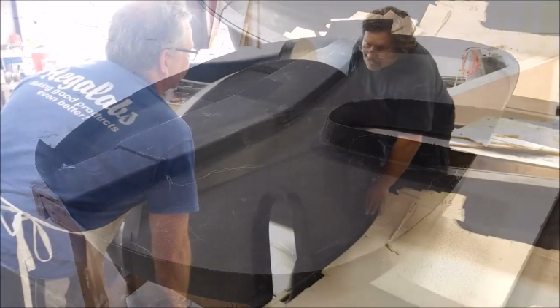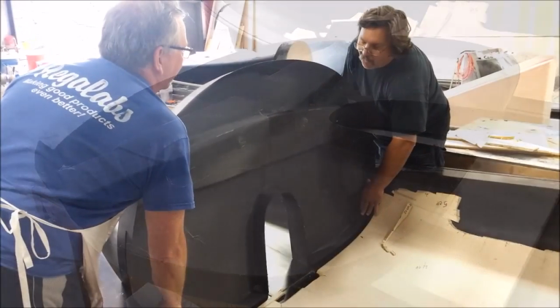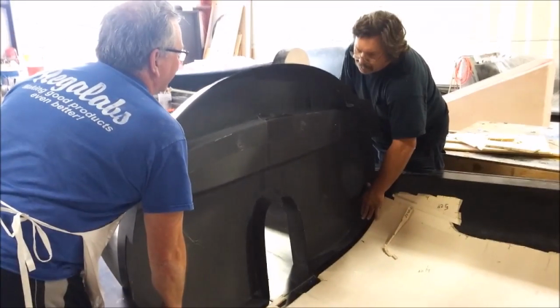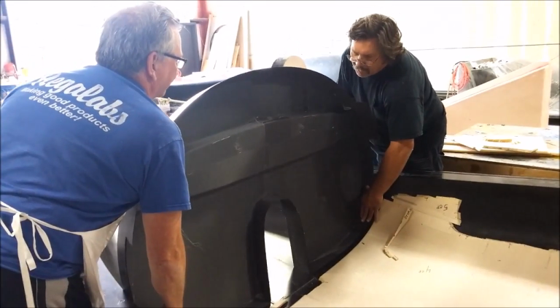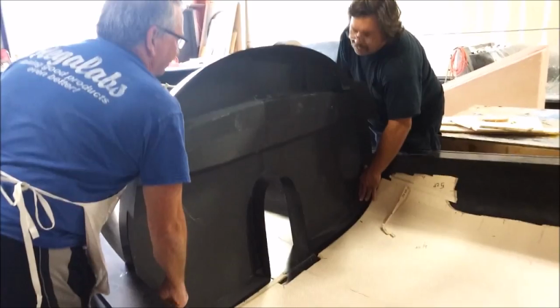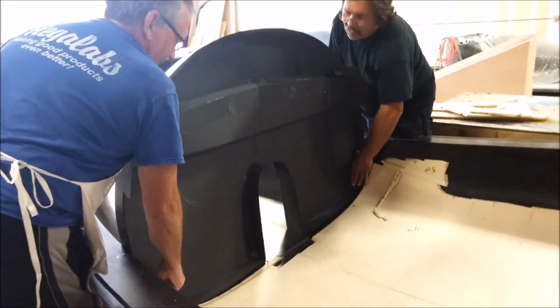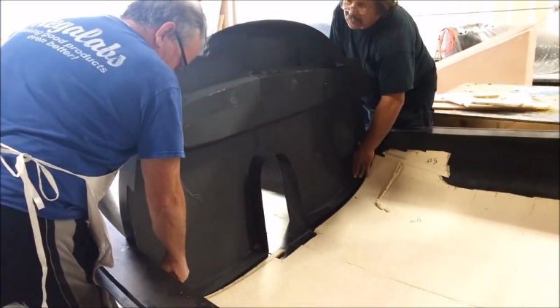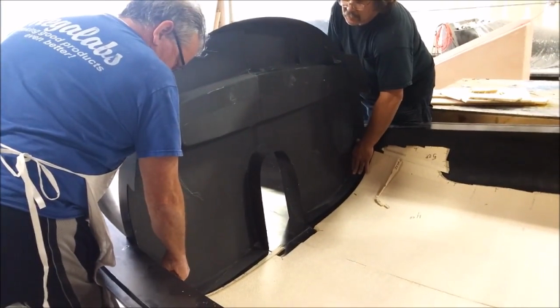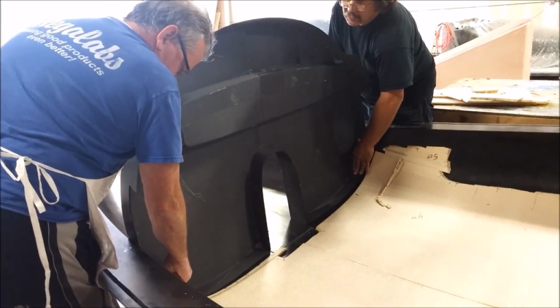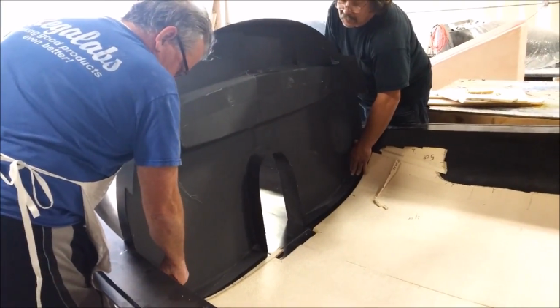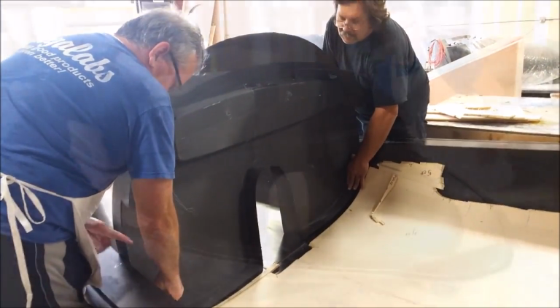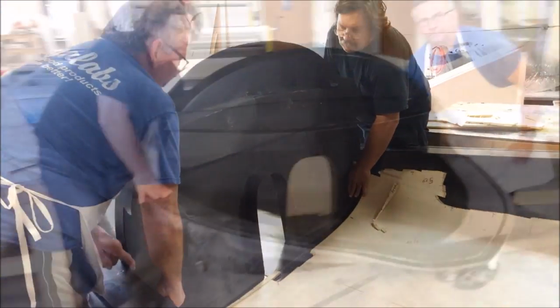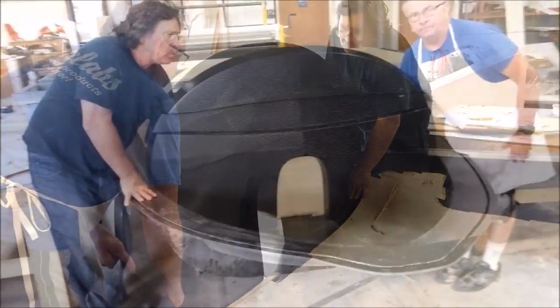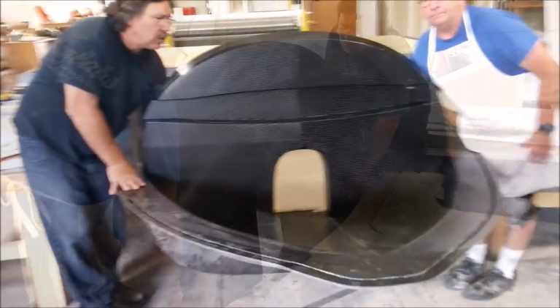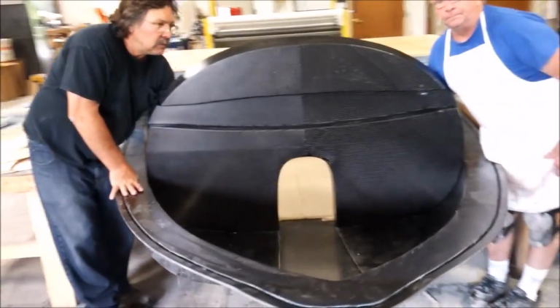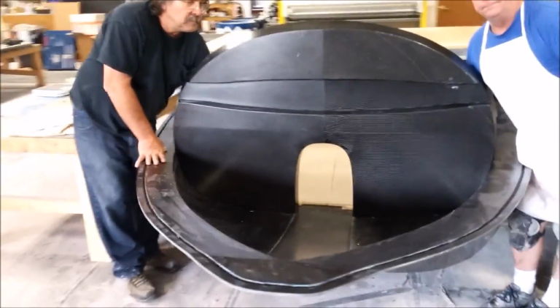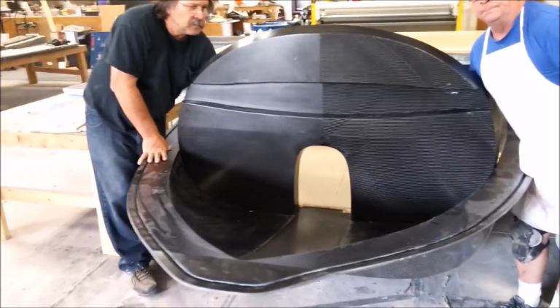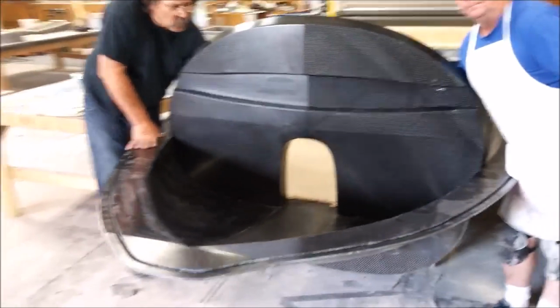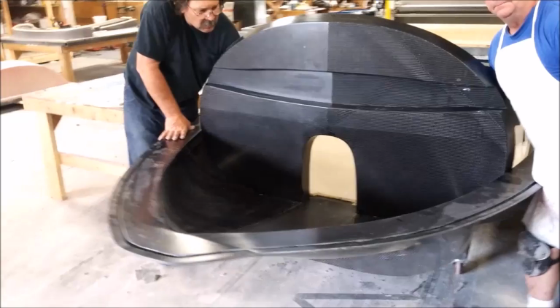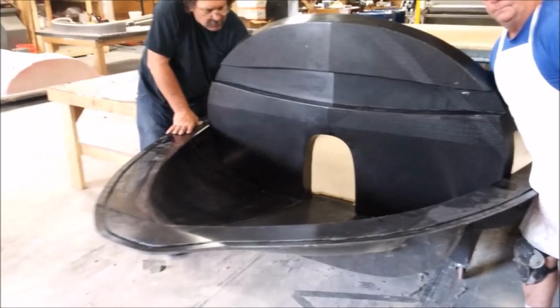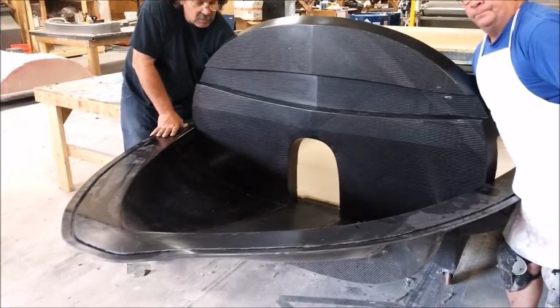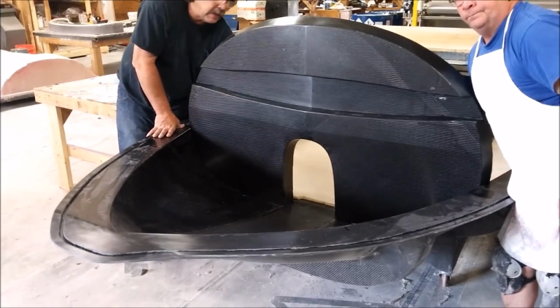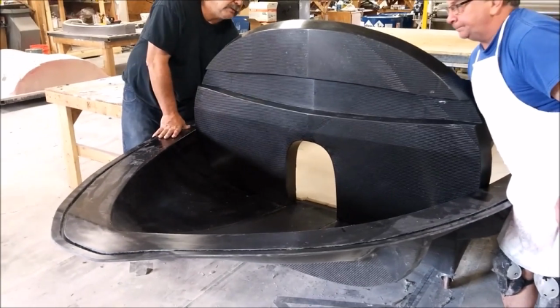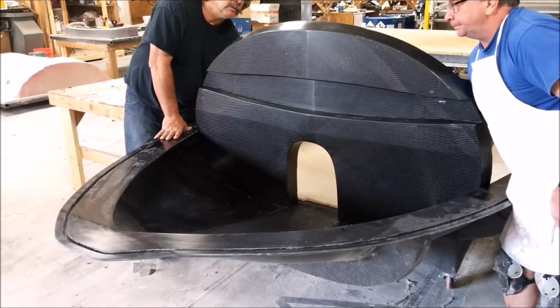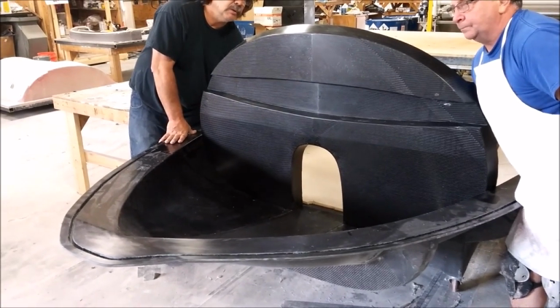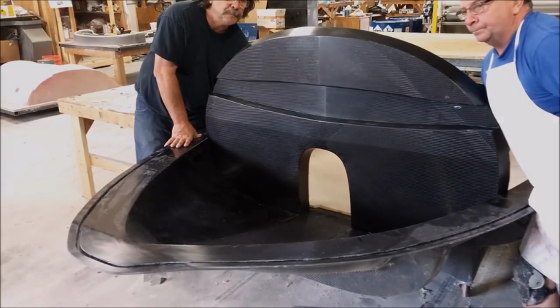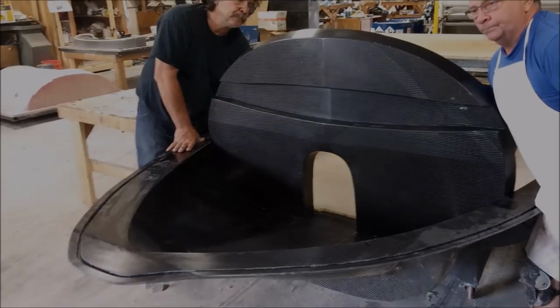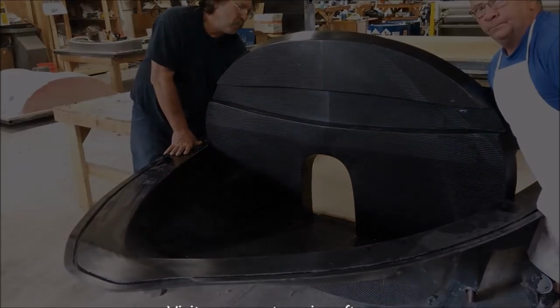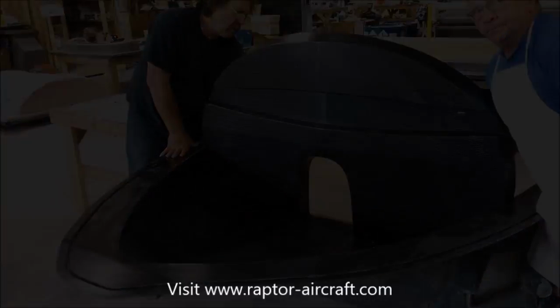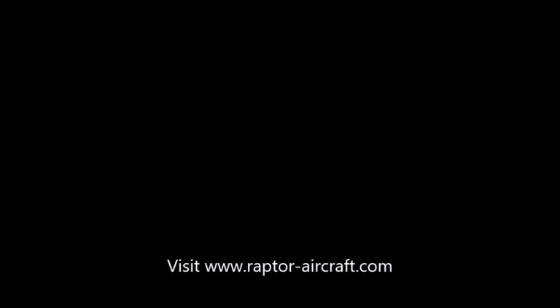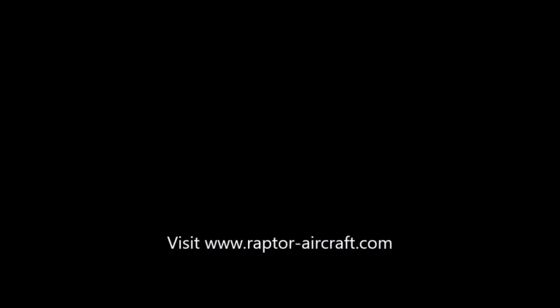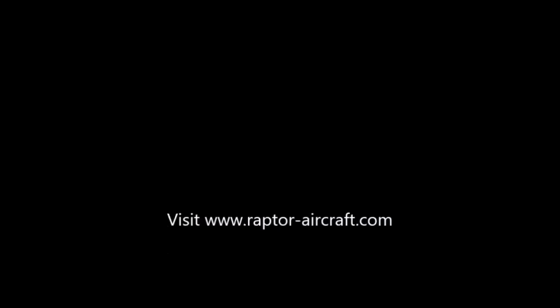Finally, I had the guys hold the bulkhead in the fuselage mold to see how it looks — this is exactly how it's going to look inside the fuselage once that's done. Next week: more molds and more parts. Thanks for watching.